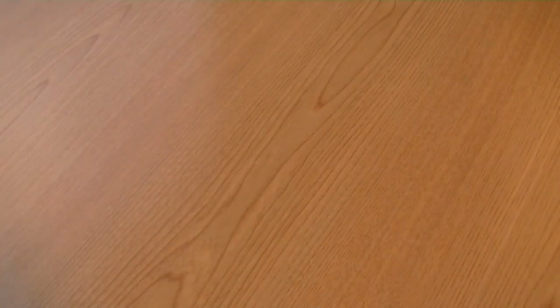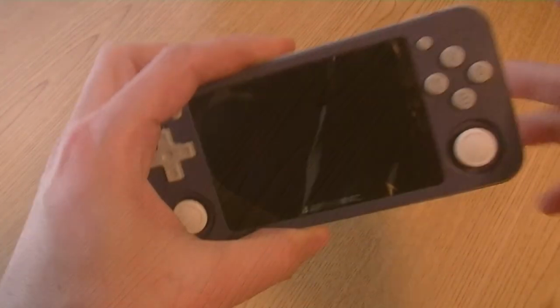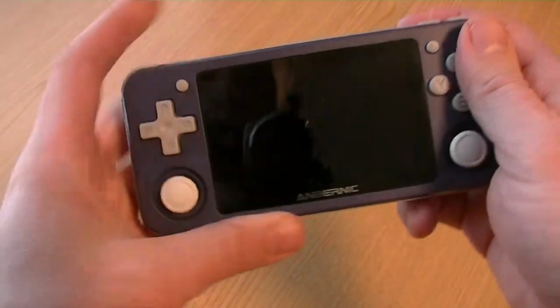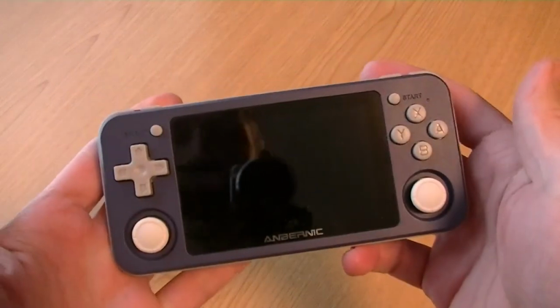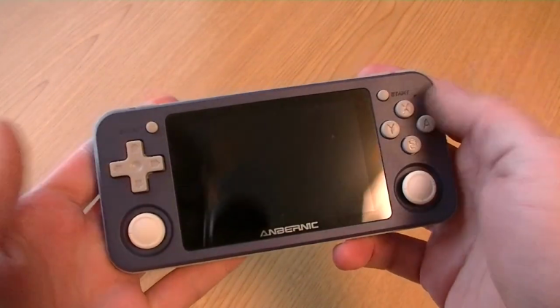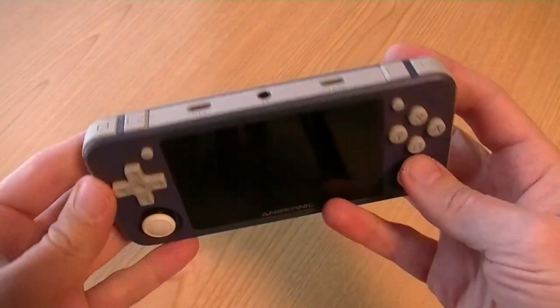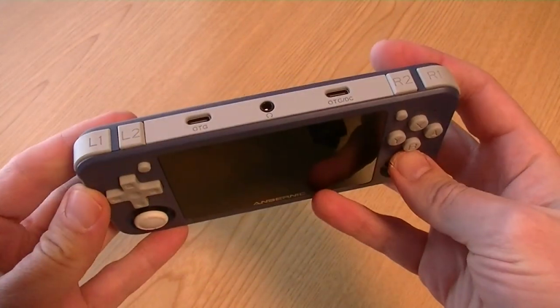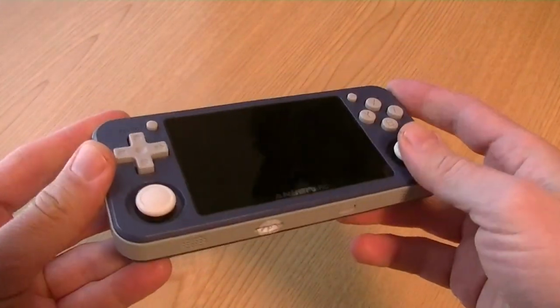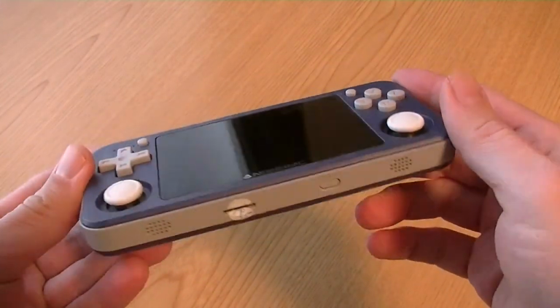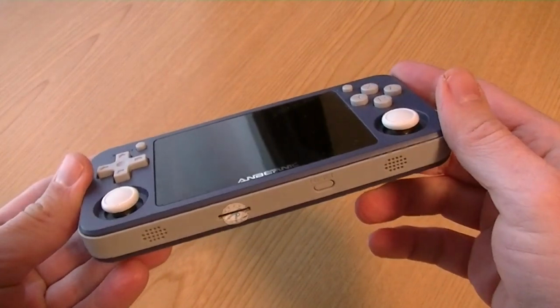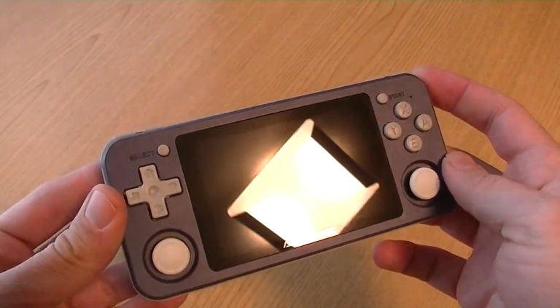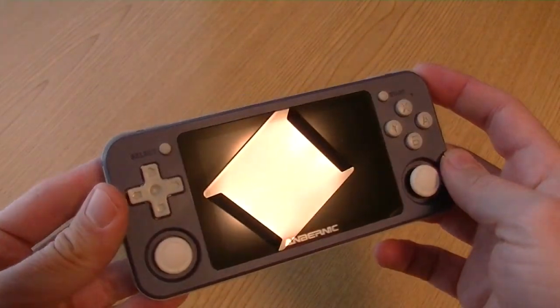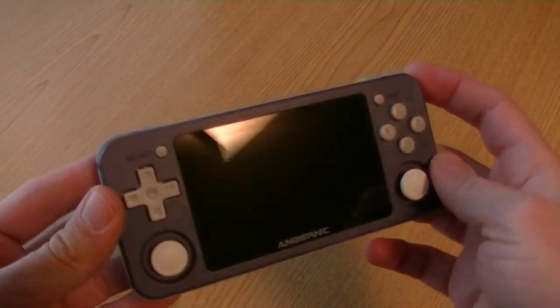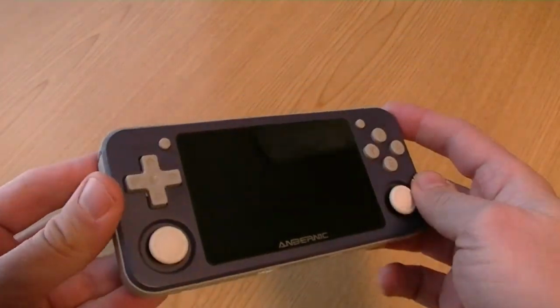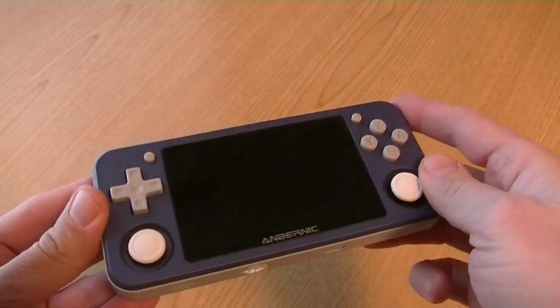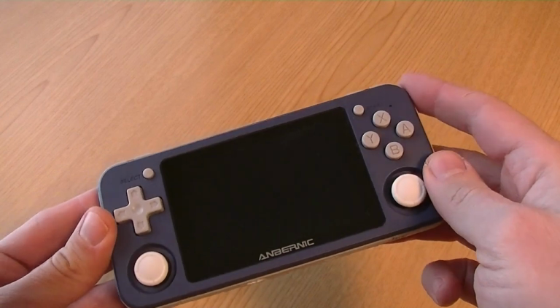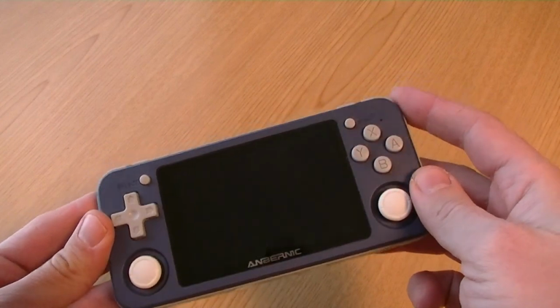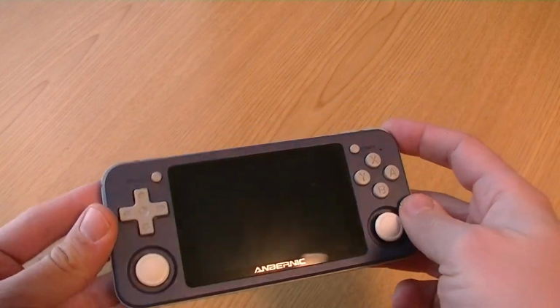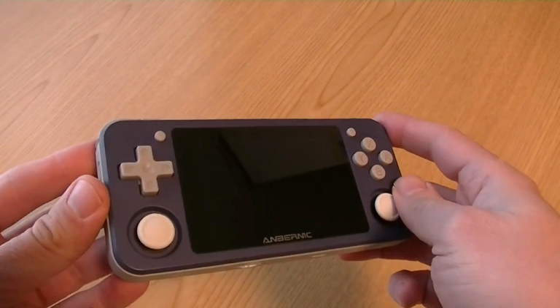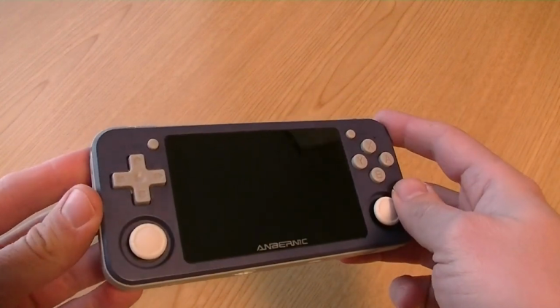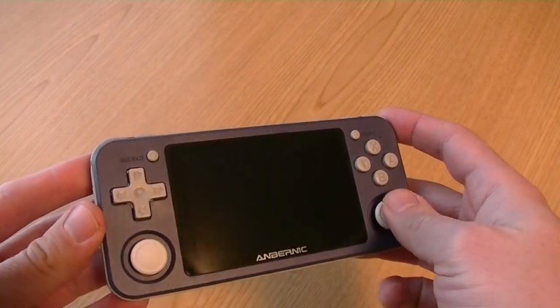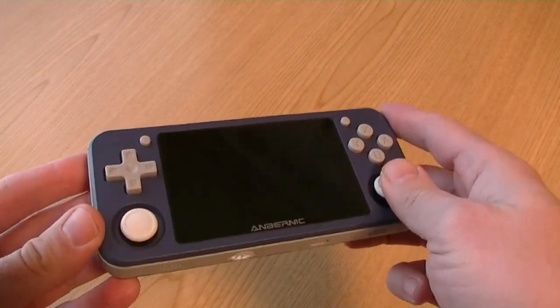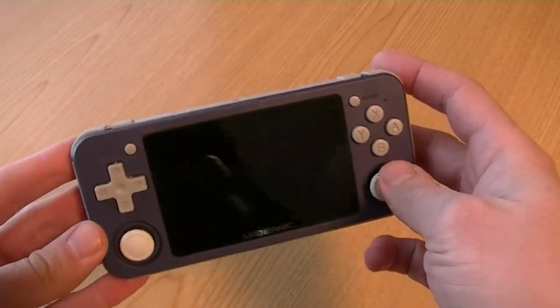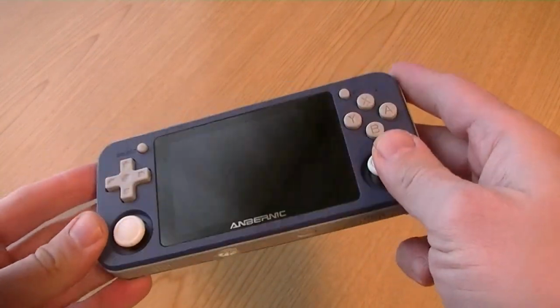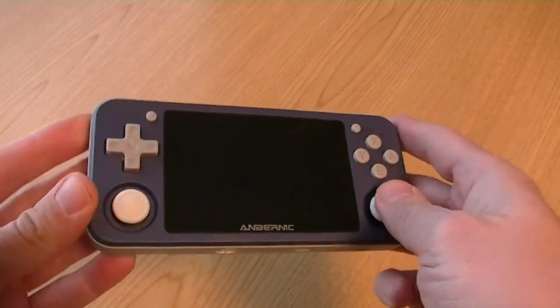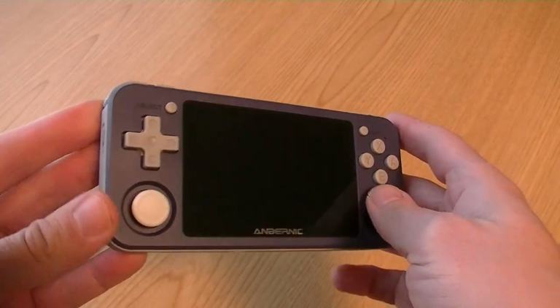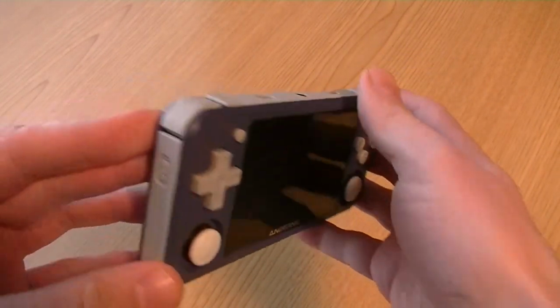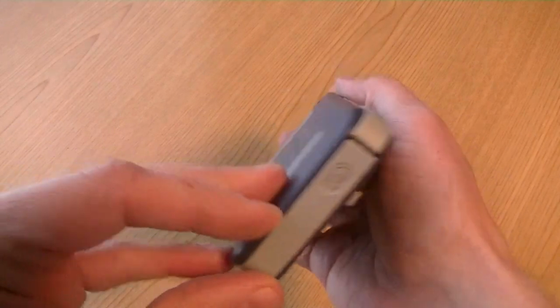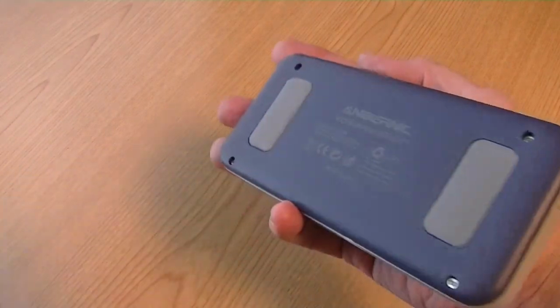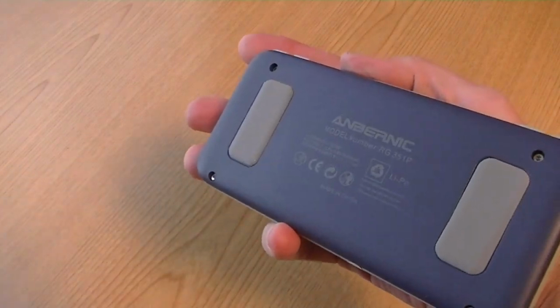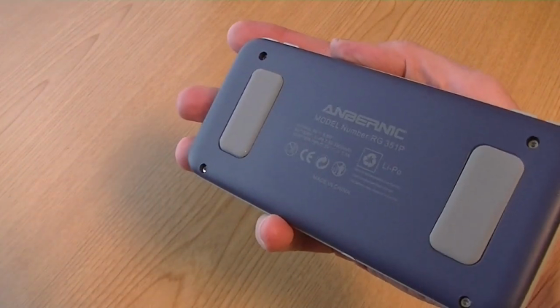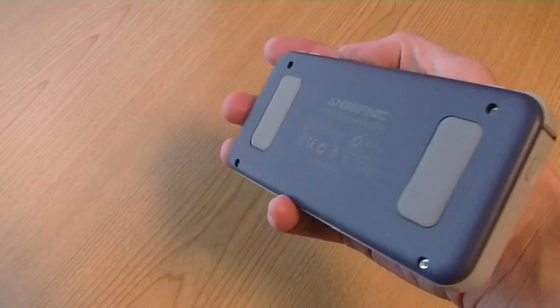If you want a decent system, get one of these — 351P. Don't waste your money on that piece of crap I just showed you. This one, you can easily install your own games, change the controls, and it feels premium. This is a good product.